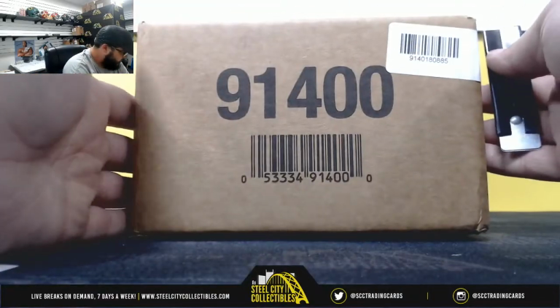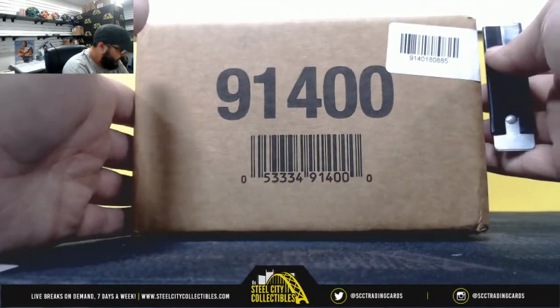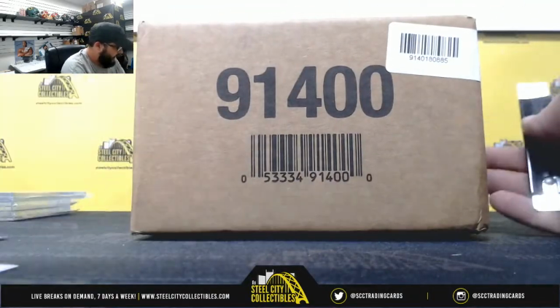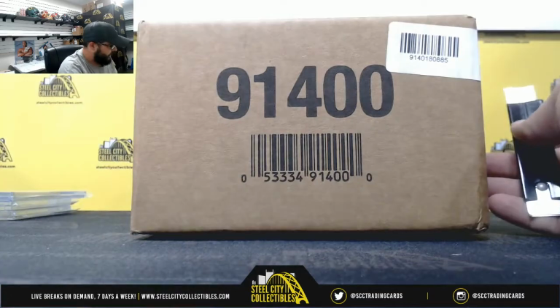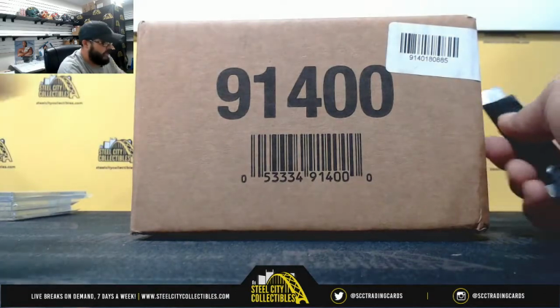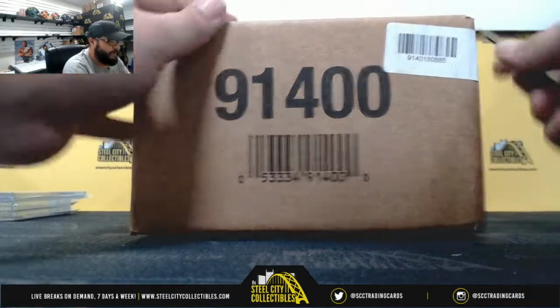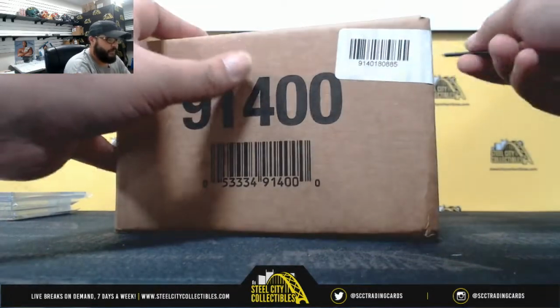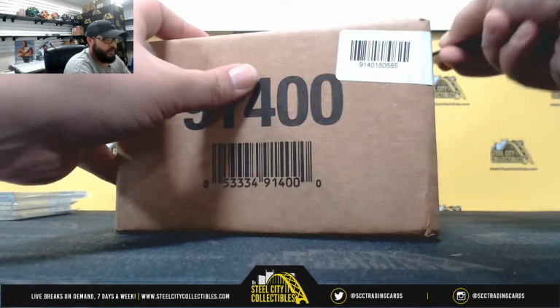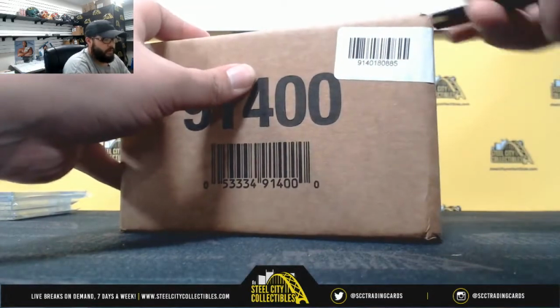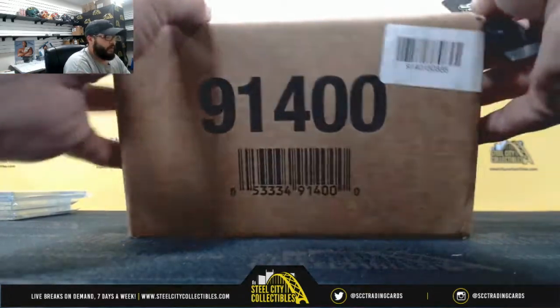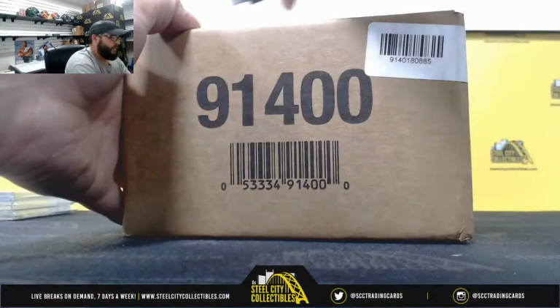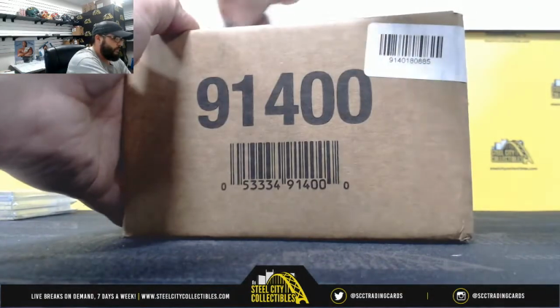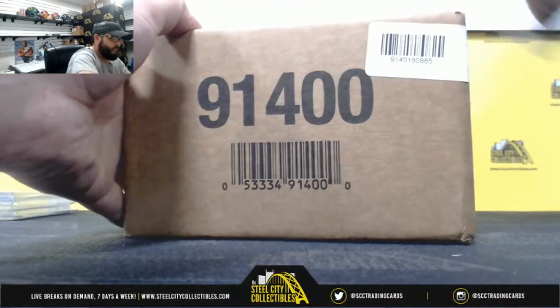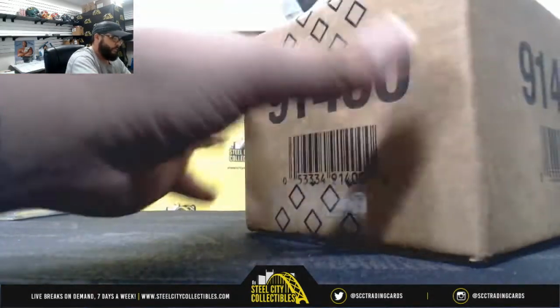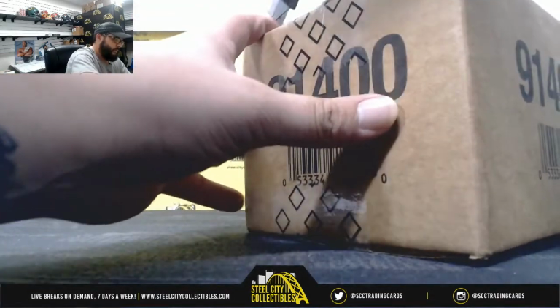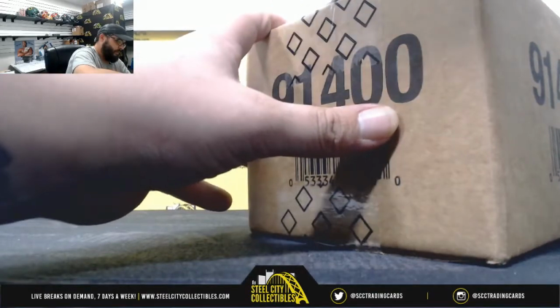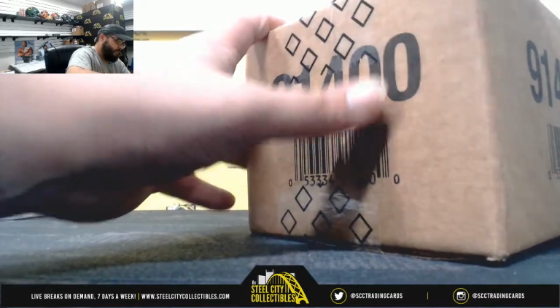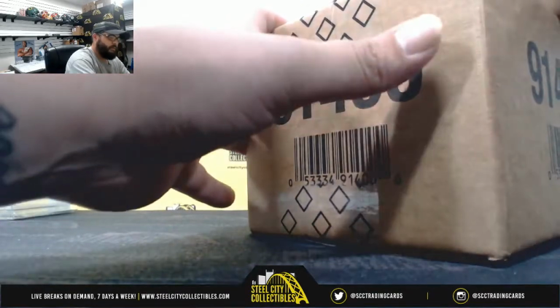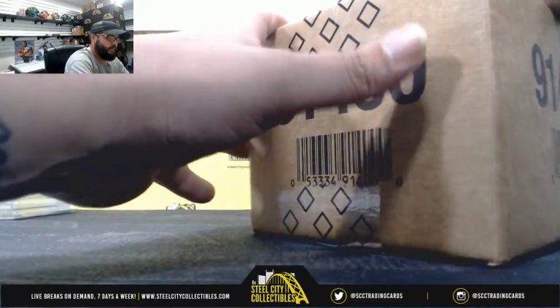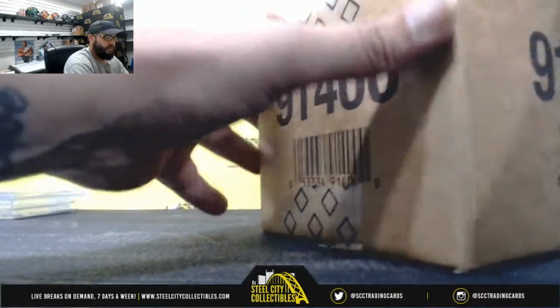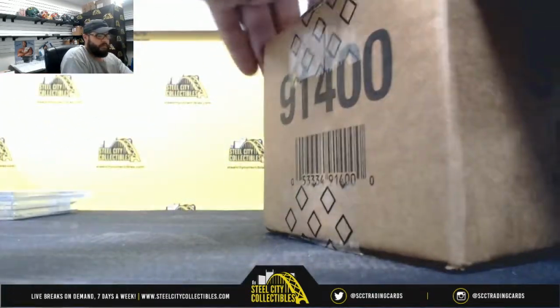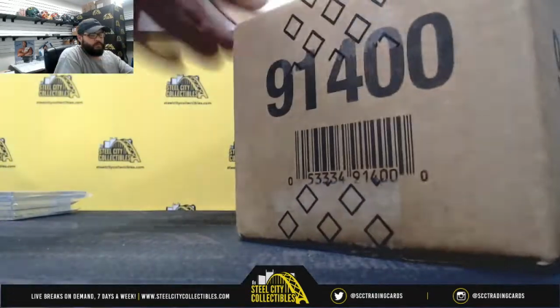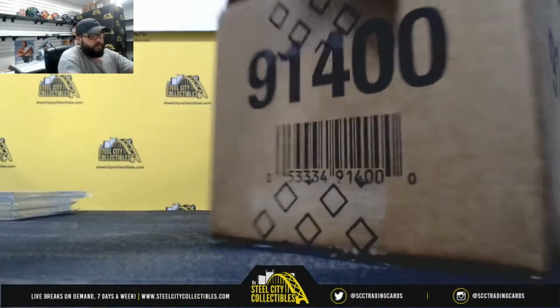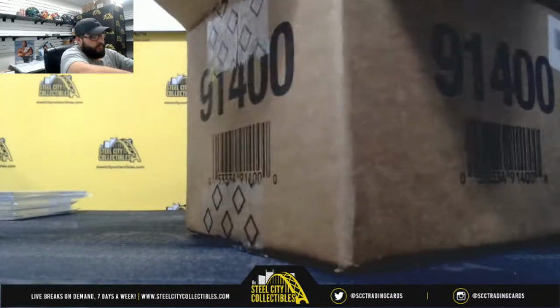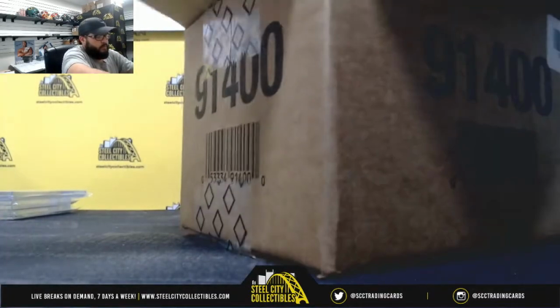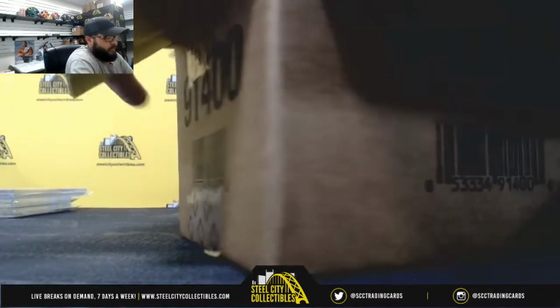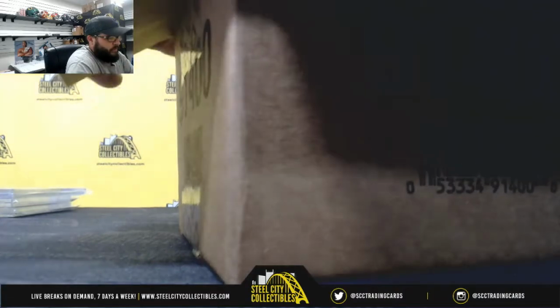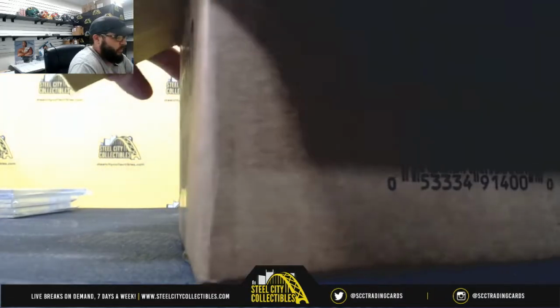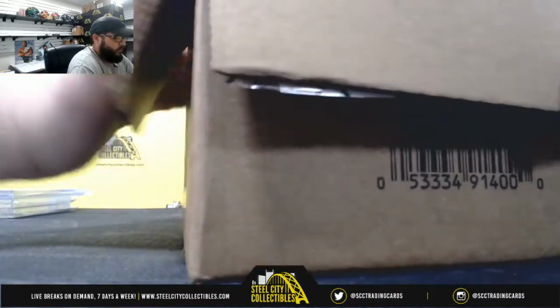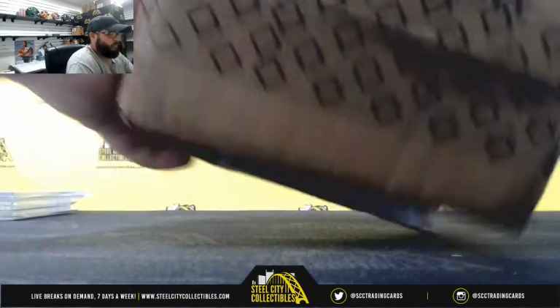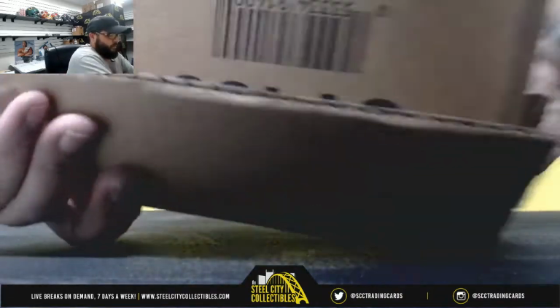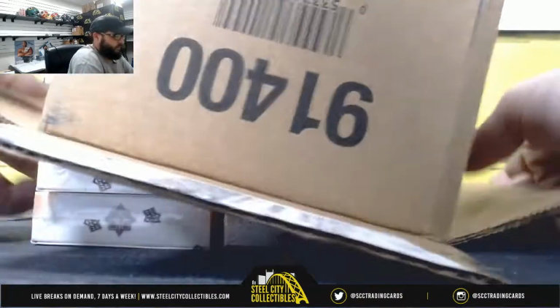On to Upper Deck Ultimate Collection Hockey. Good luck.